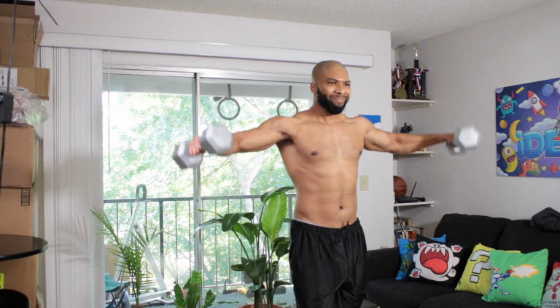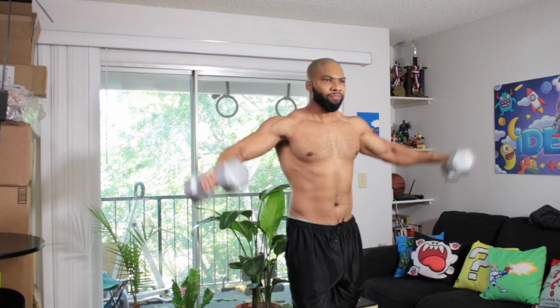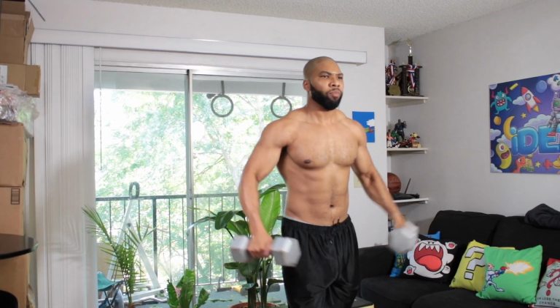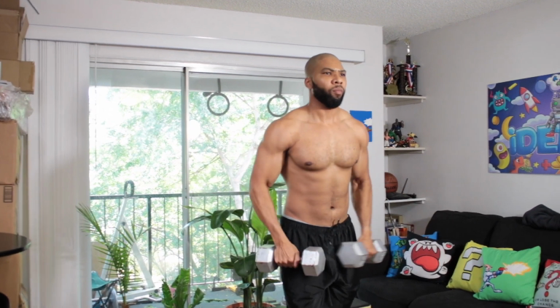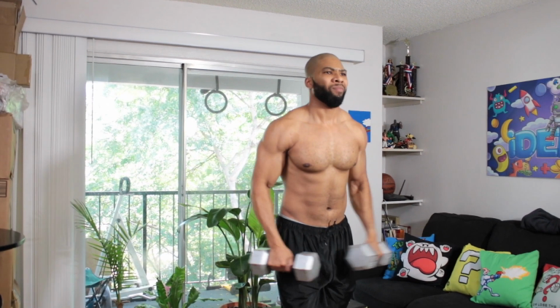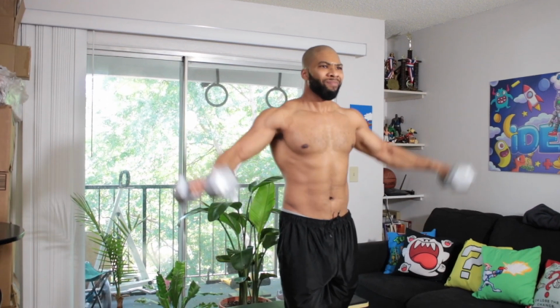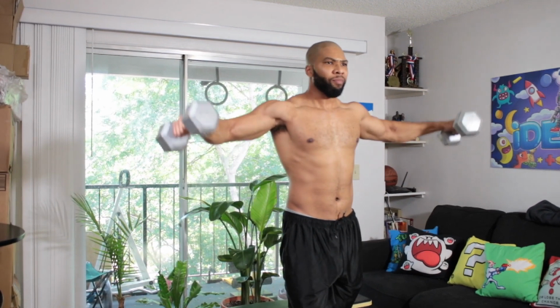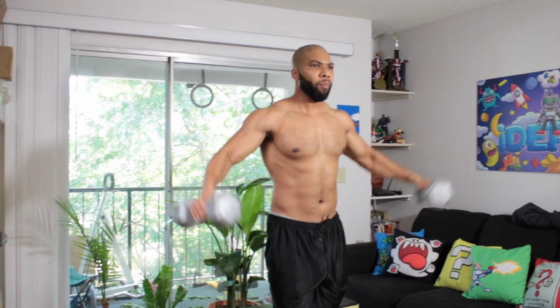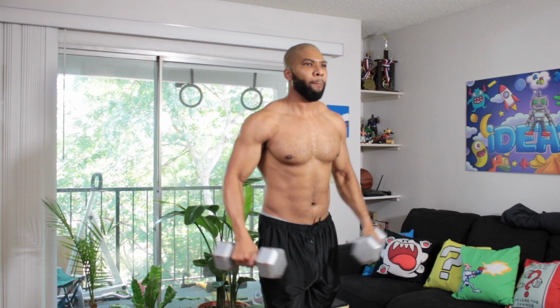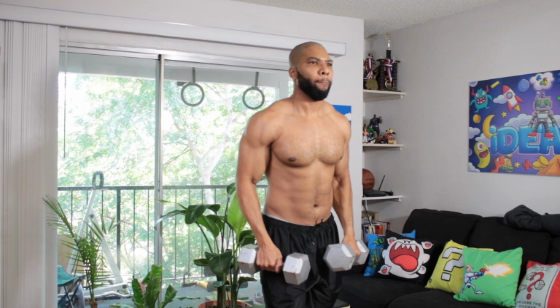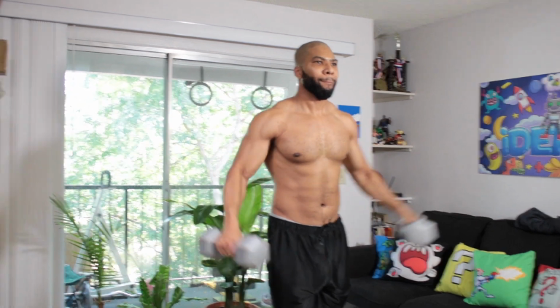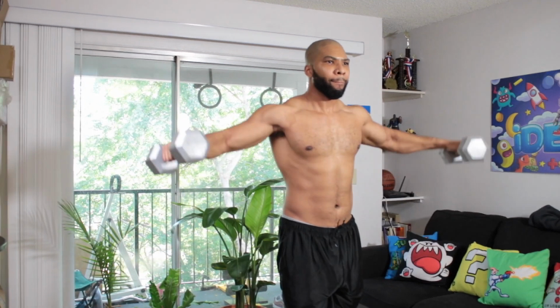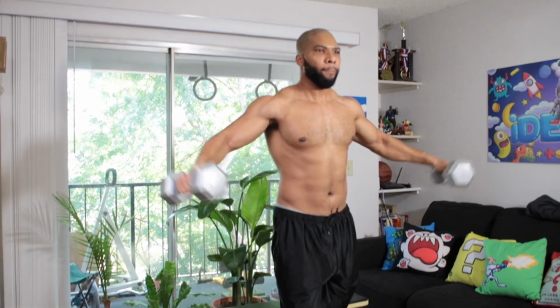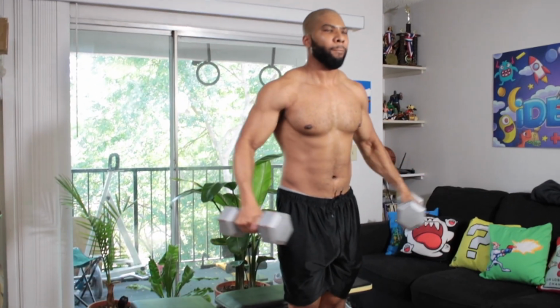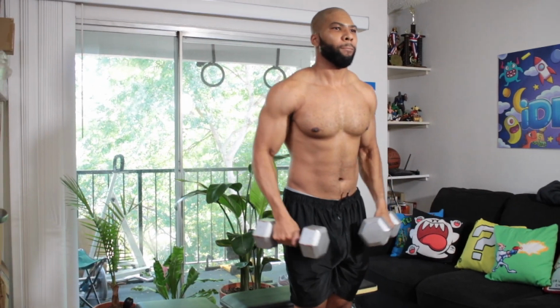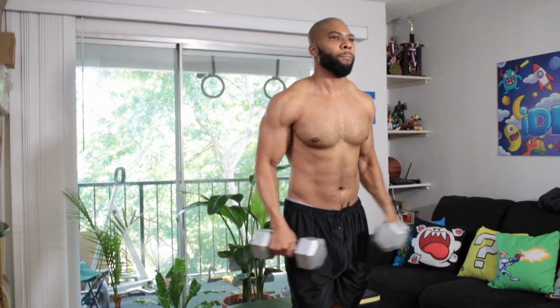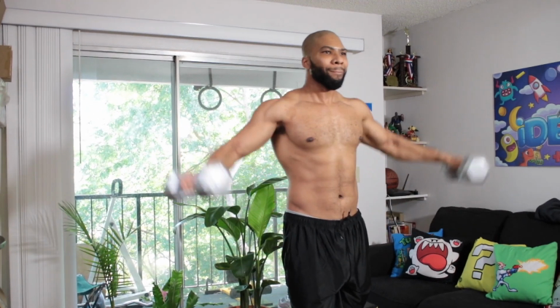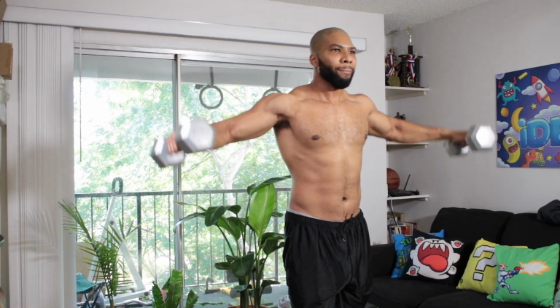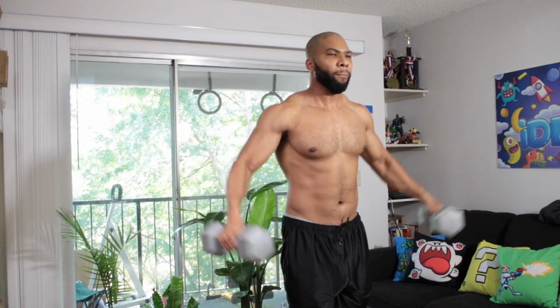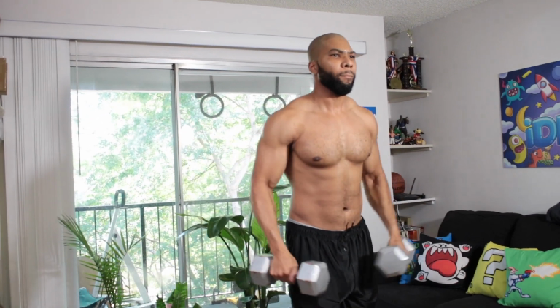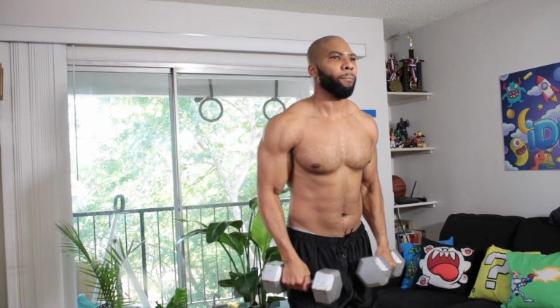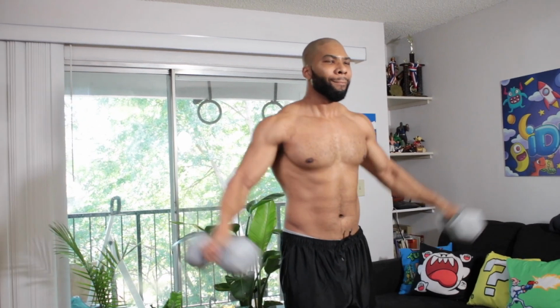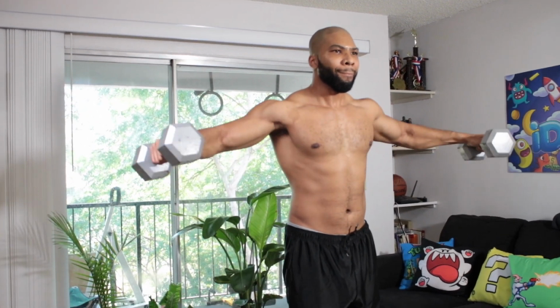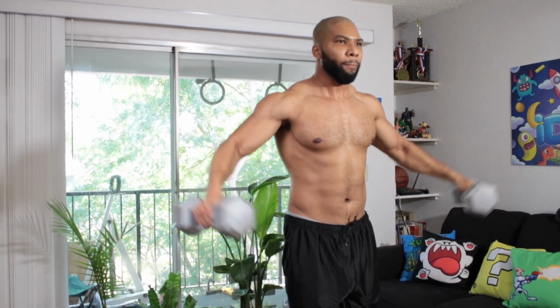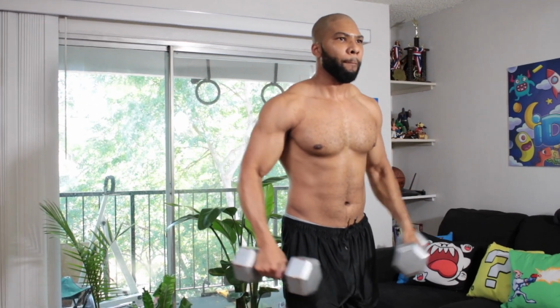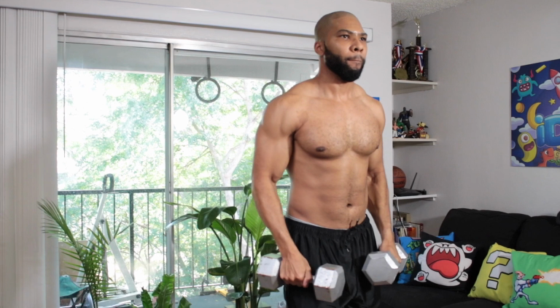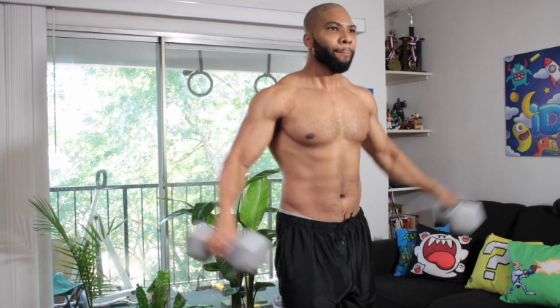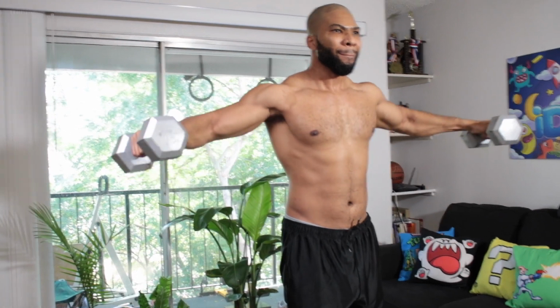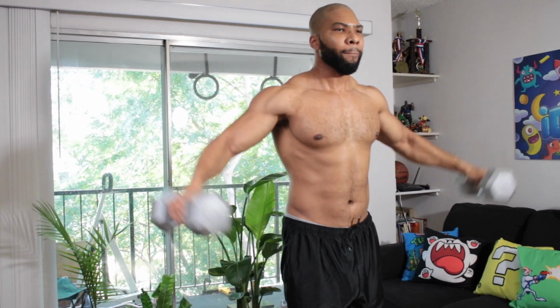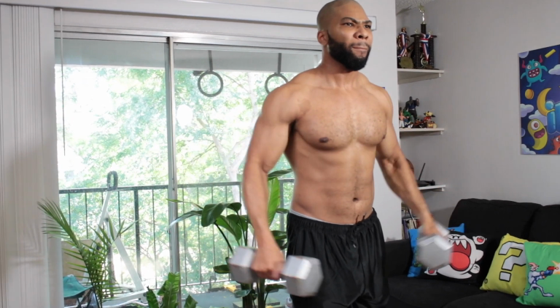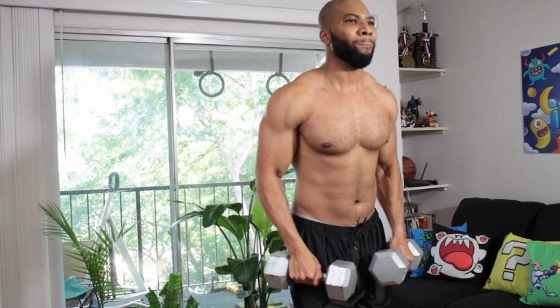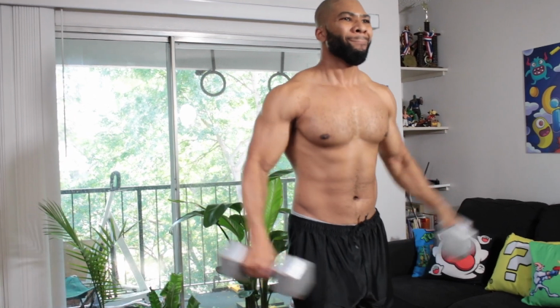The next exercise we're going to do is just standing lateral raises. We're just going to work the main head. We're going to try and squeeze at the top and relax all the way back down to the bottom again.